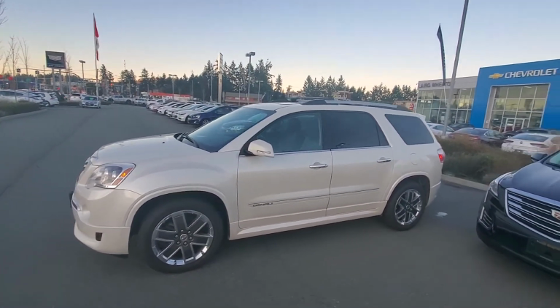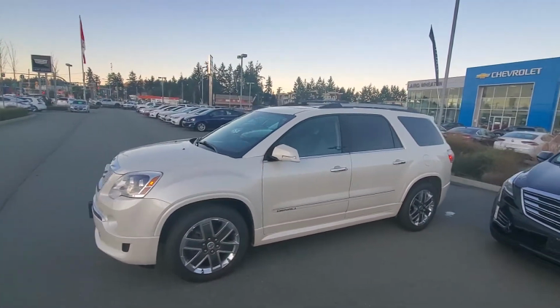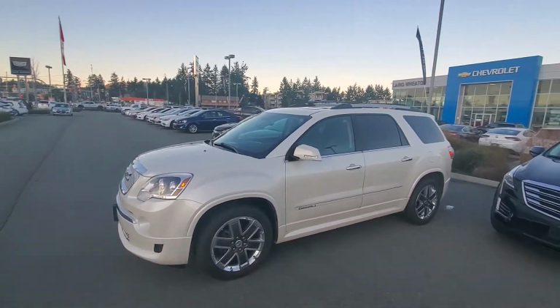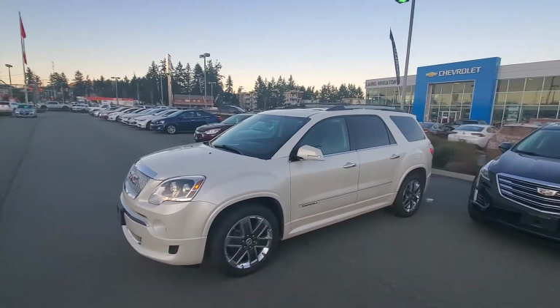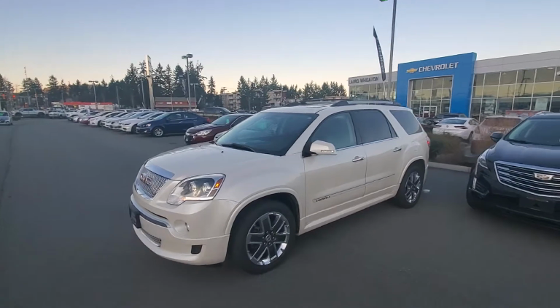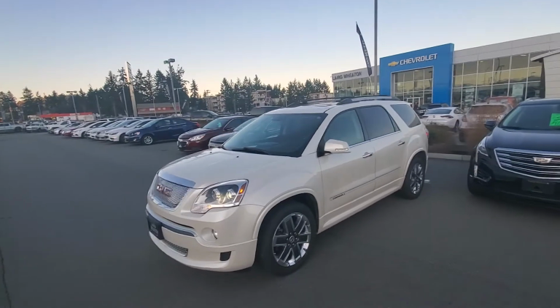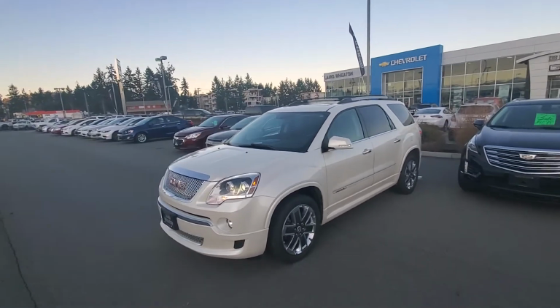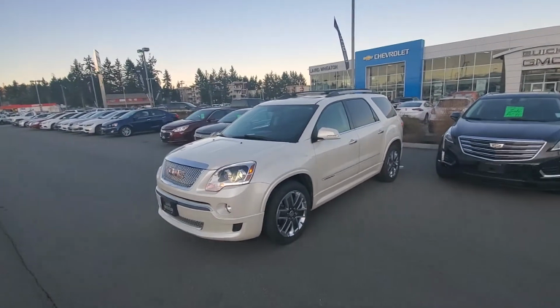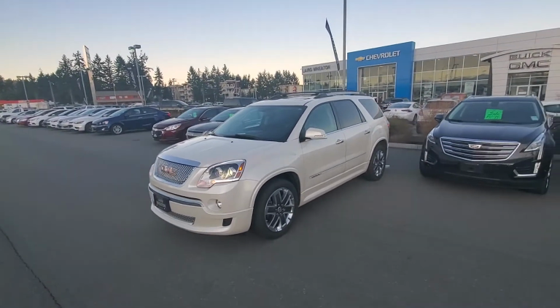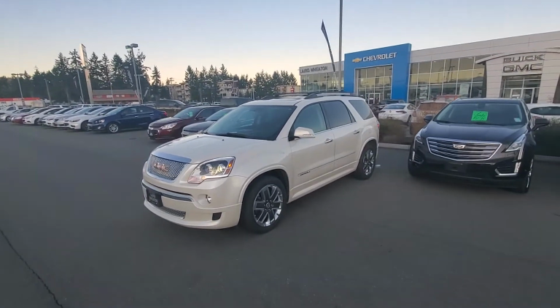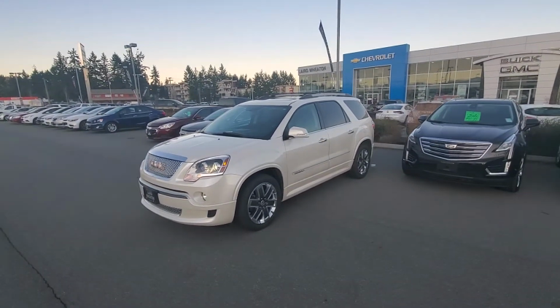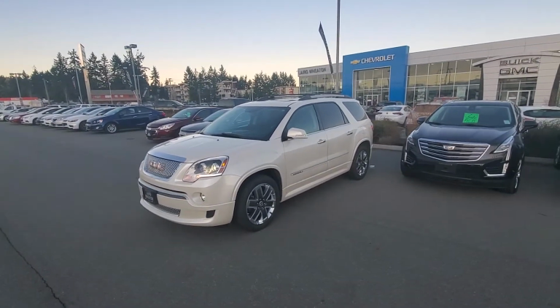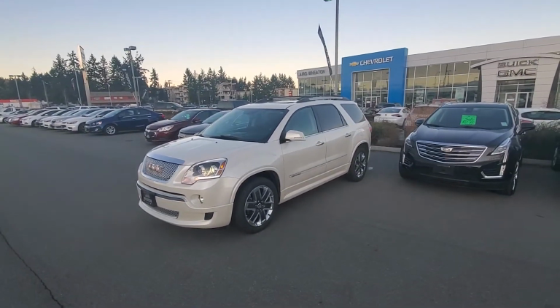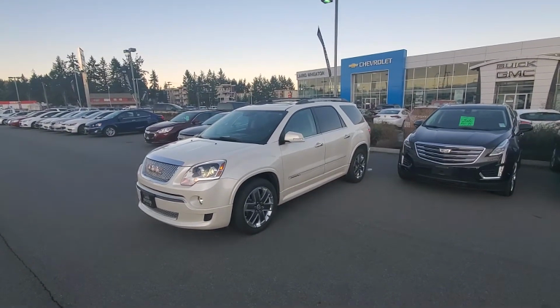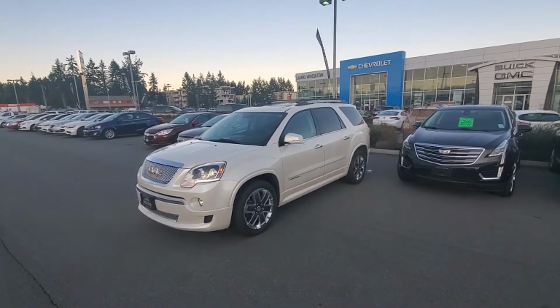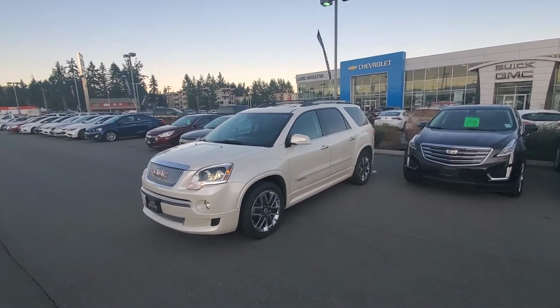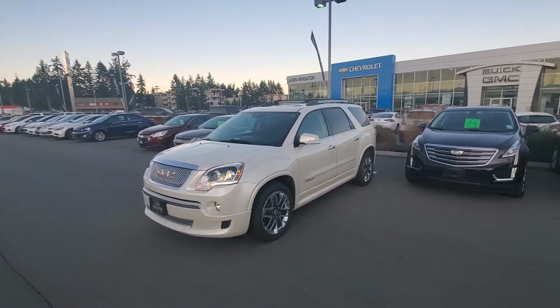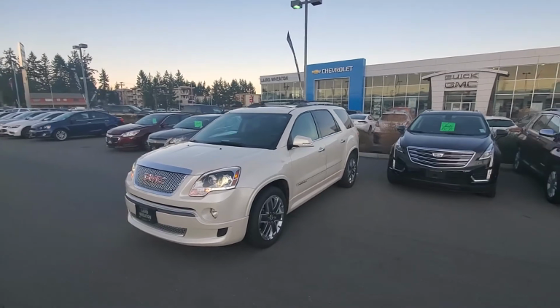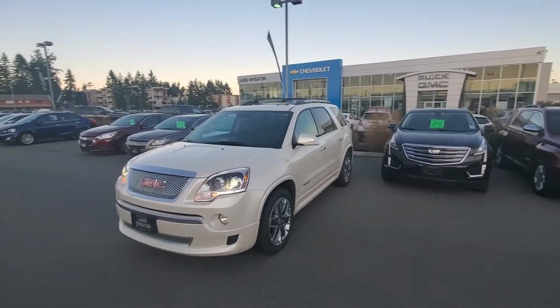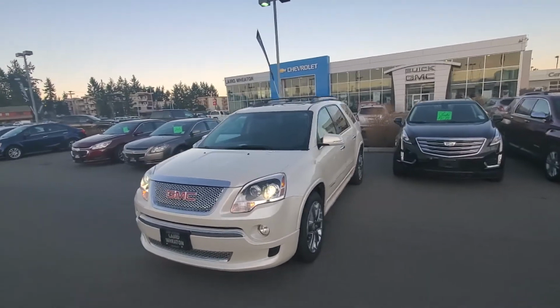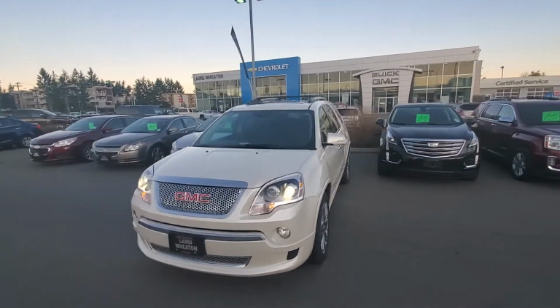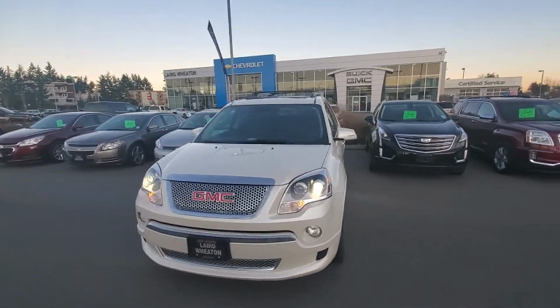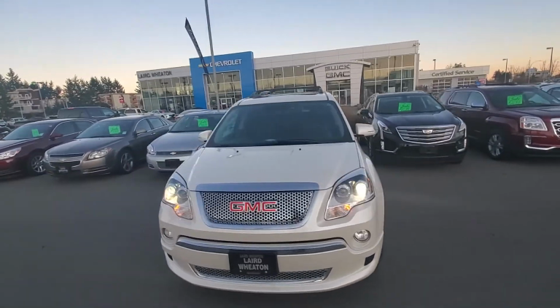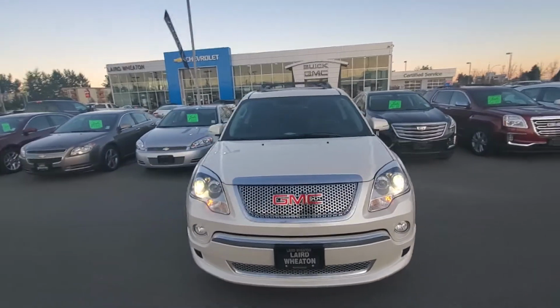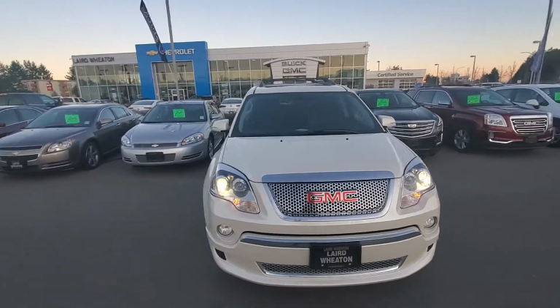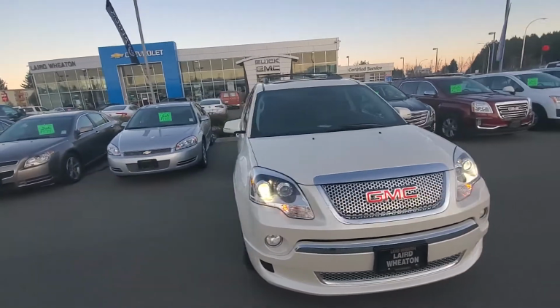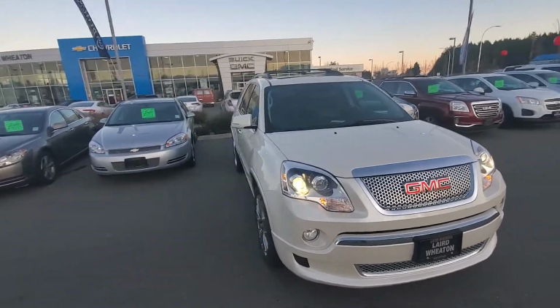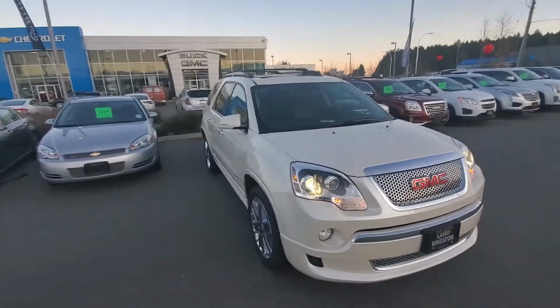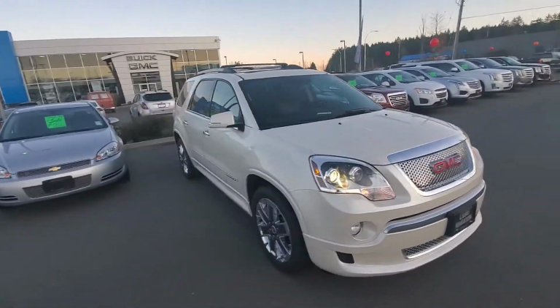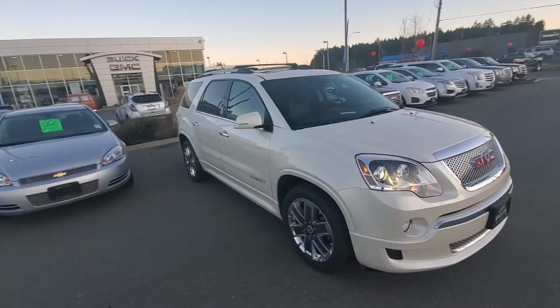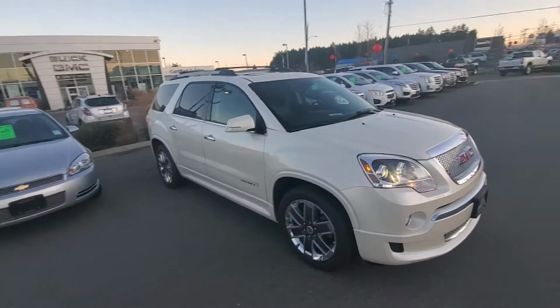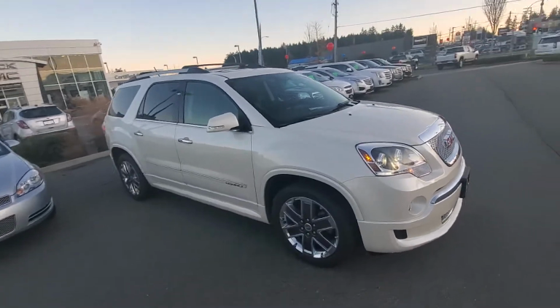Hey Jessica, Steve here from Laird Wheaton GM. I'm just standing here with the 2012 GMC Acadia Denali you inquired about. I'm going to take a quick walk around the vehicle and then show you the inside condition and inside design as well.